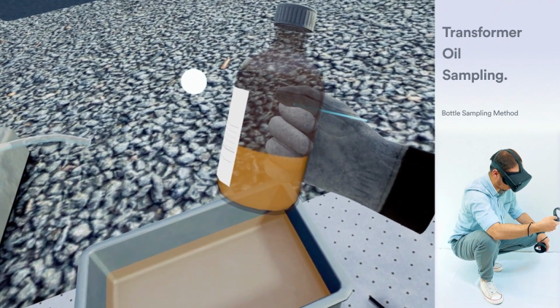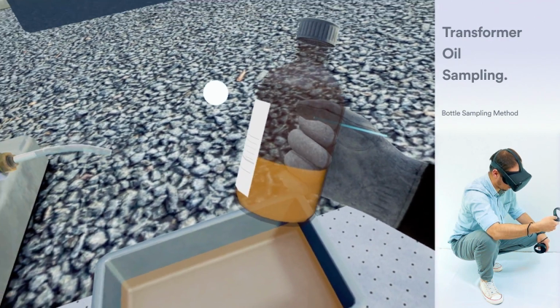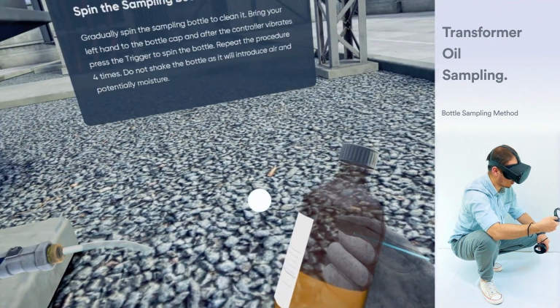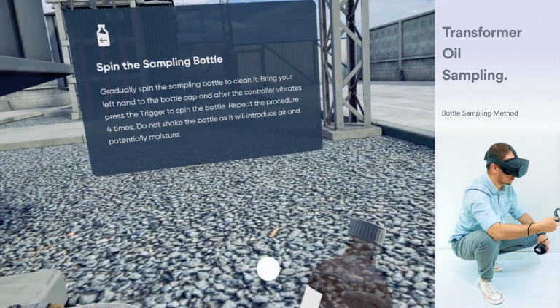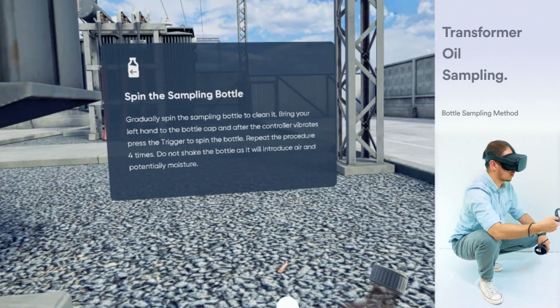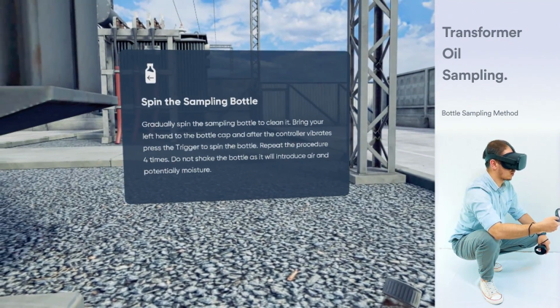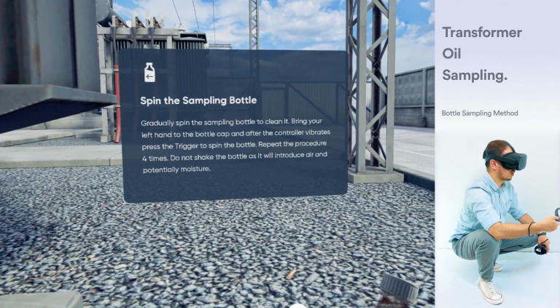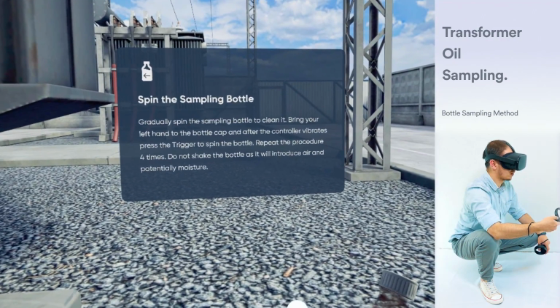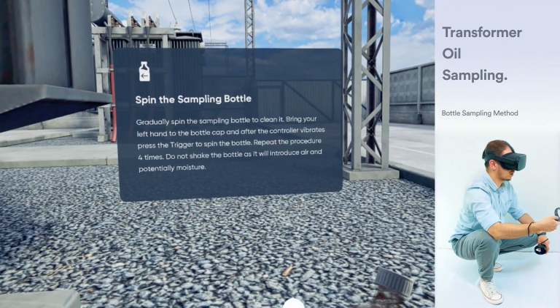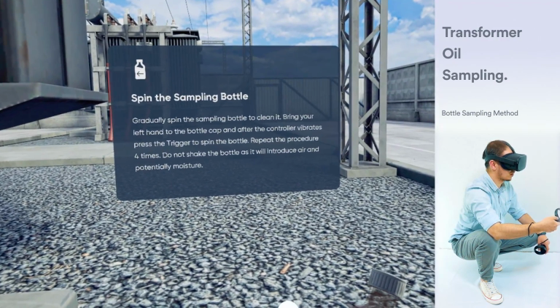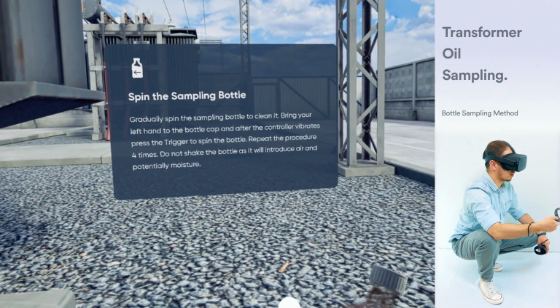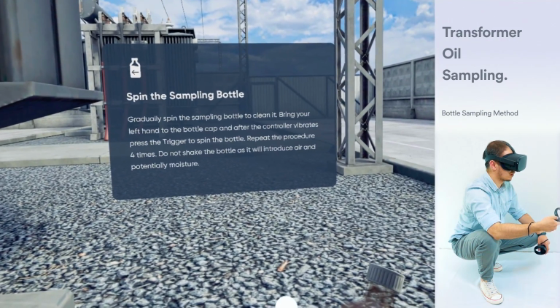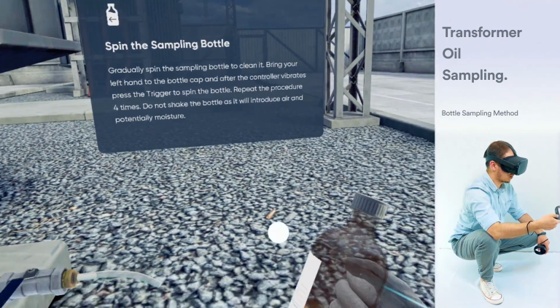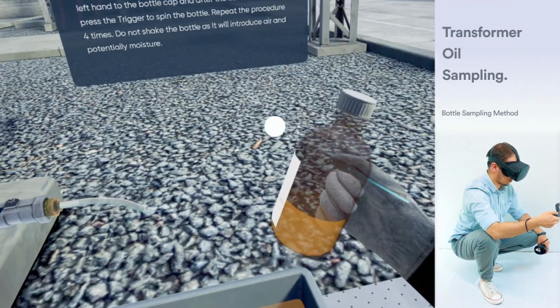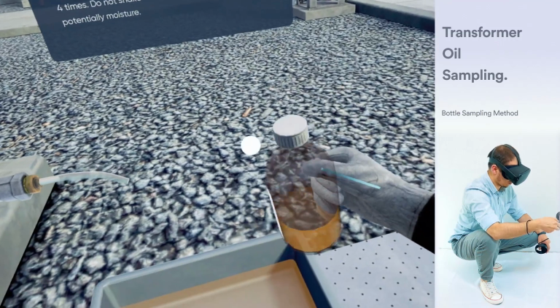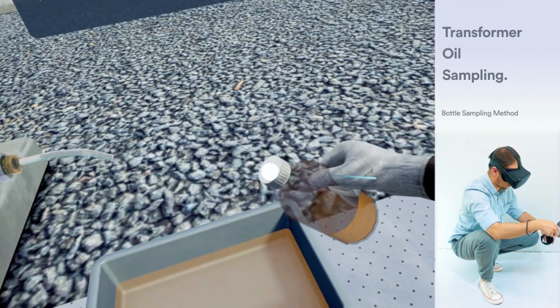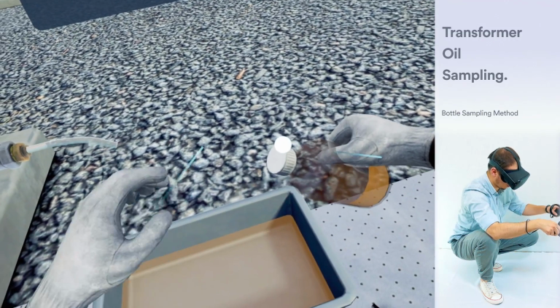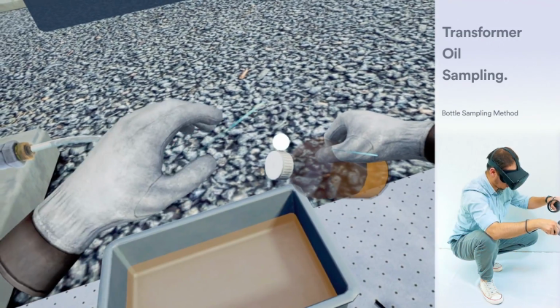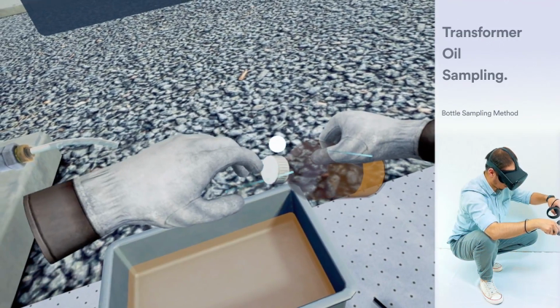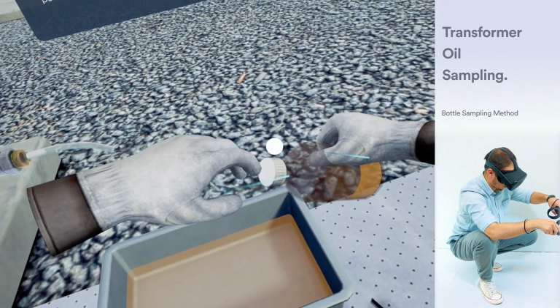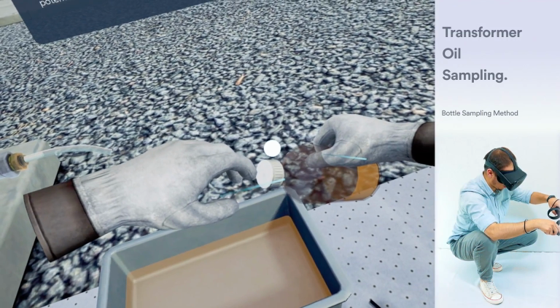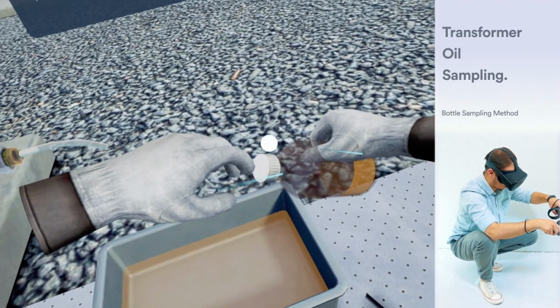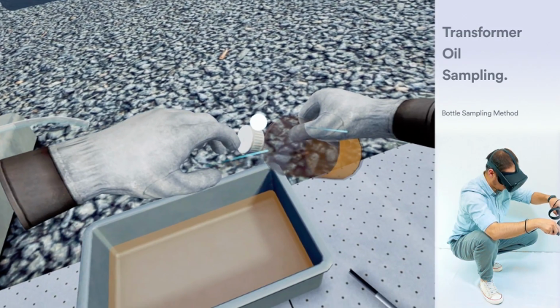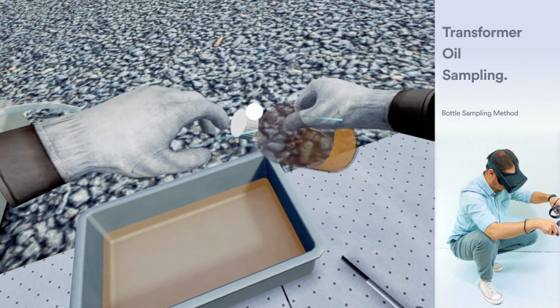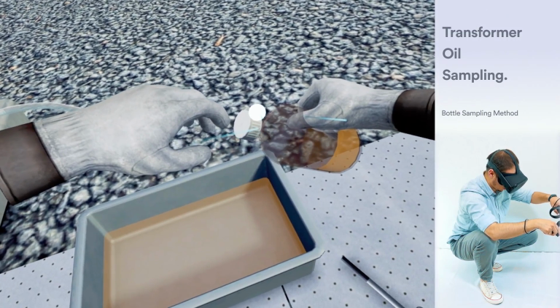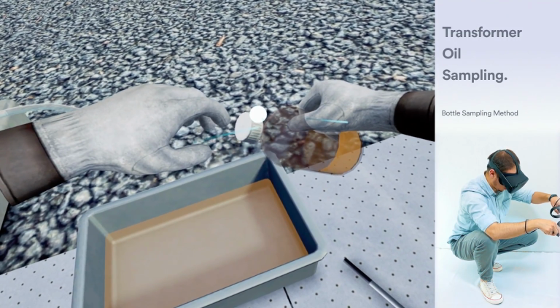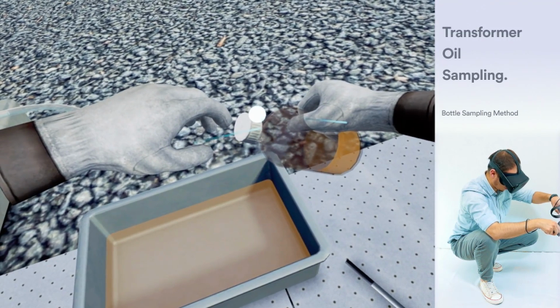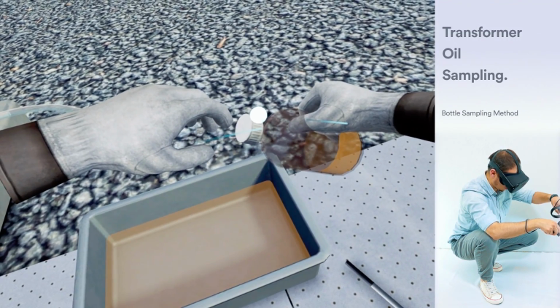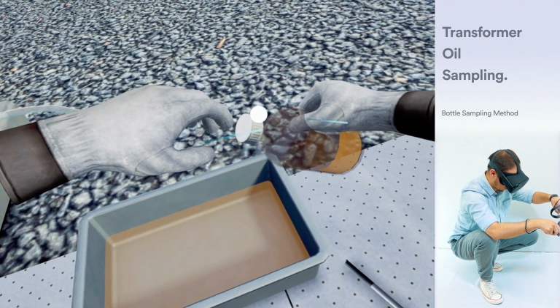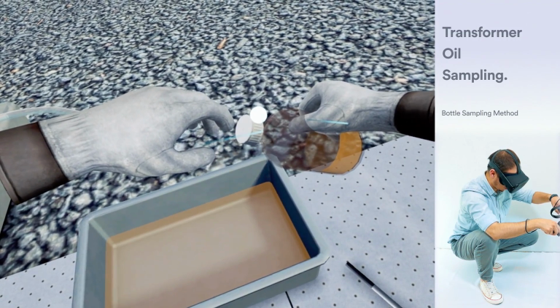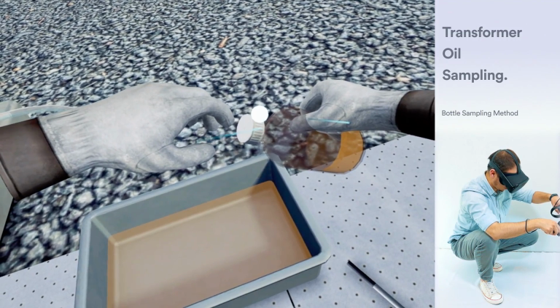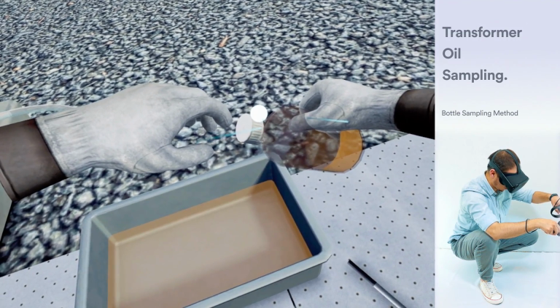Do not shake the bottle as it will introduce air and potentially moisture. After the controller vibrates, press the trigger to spin the bottle.